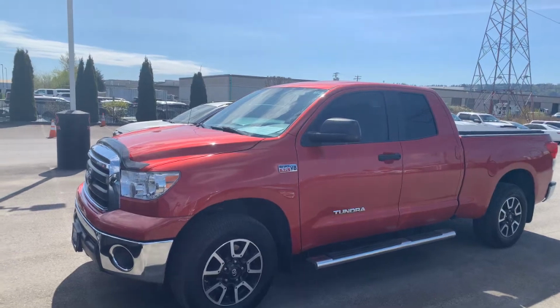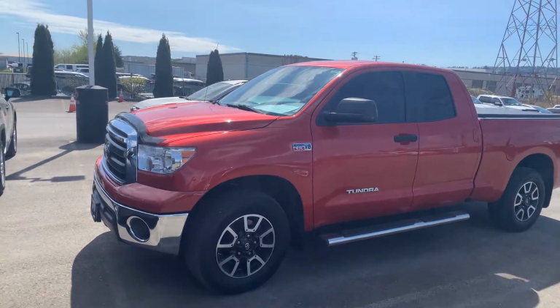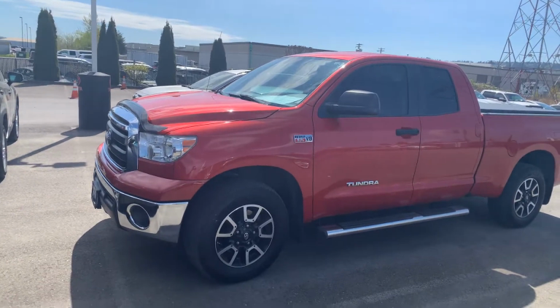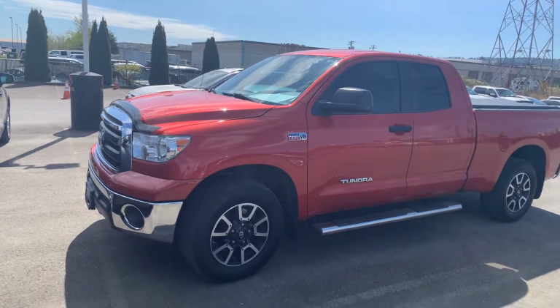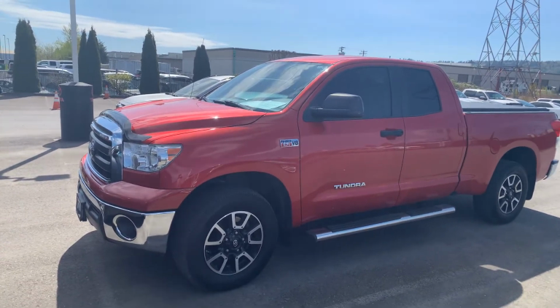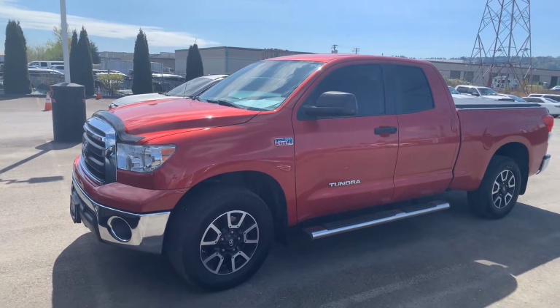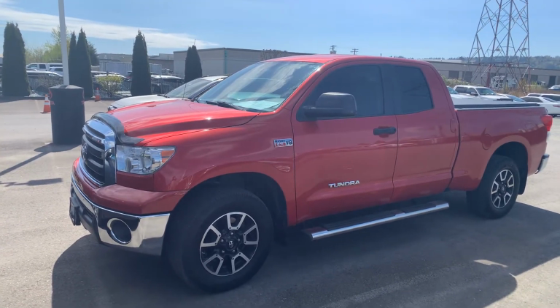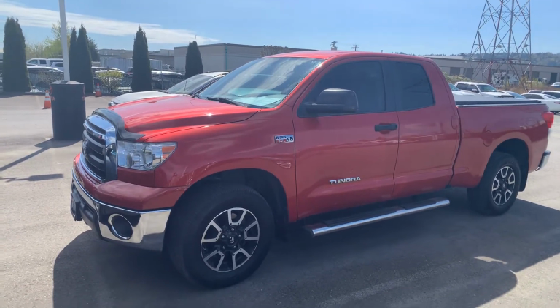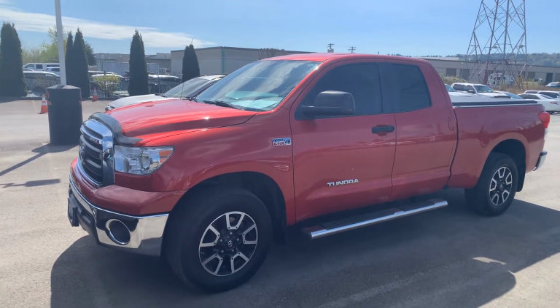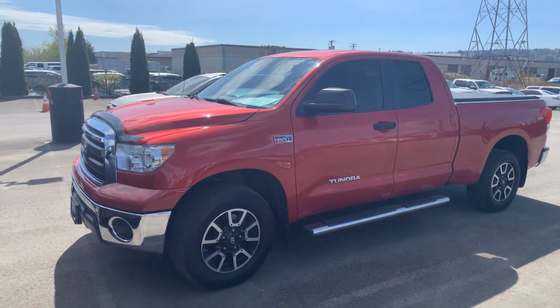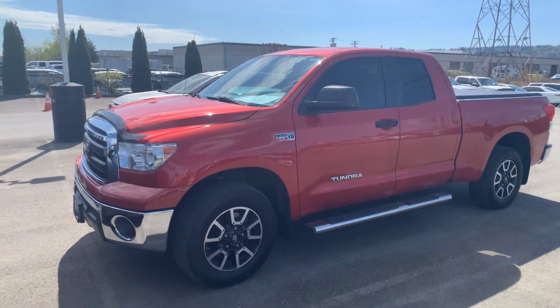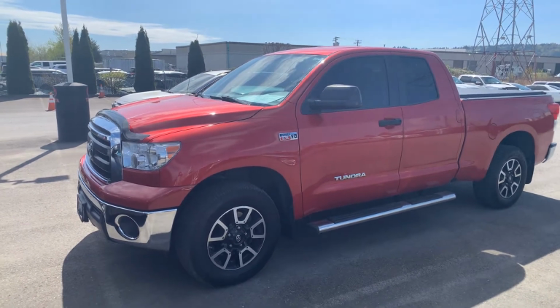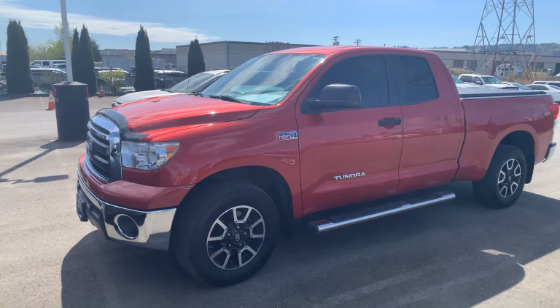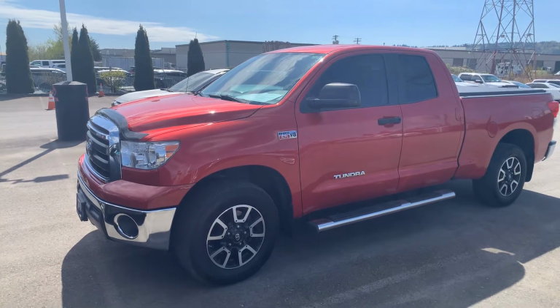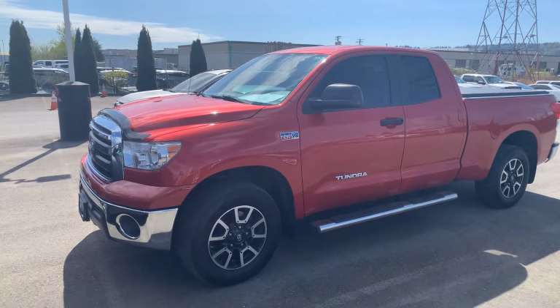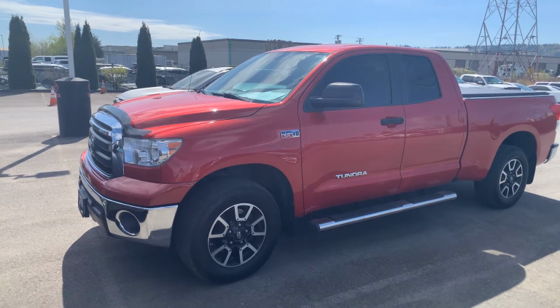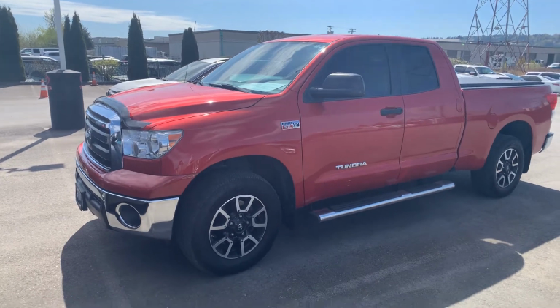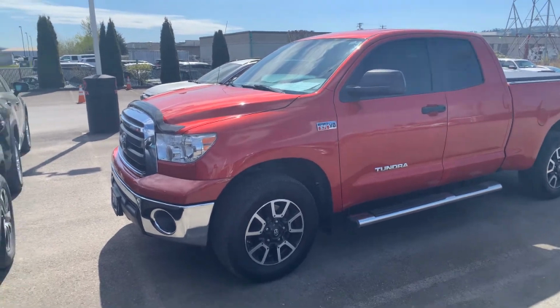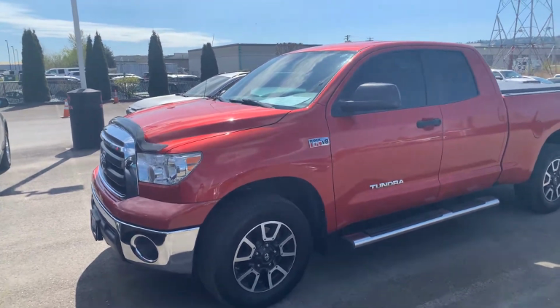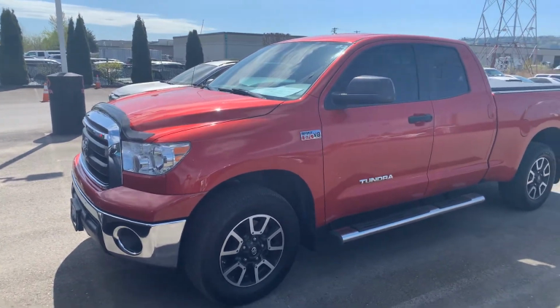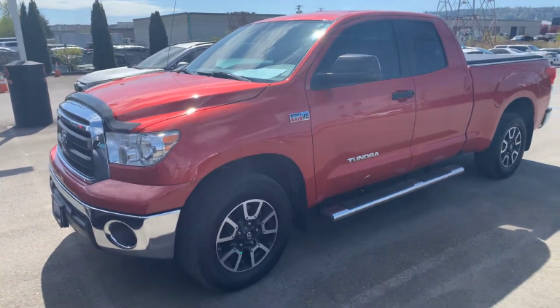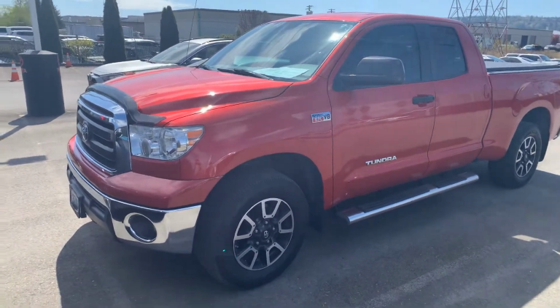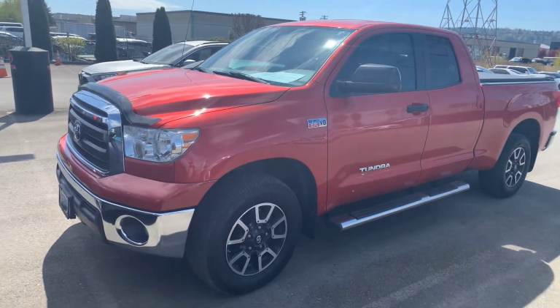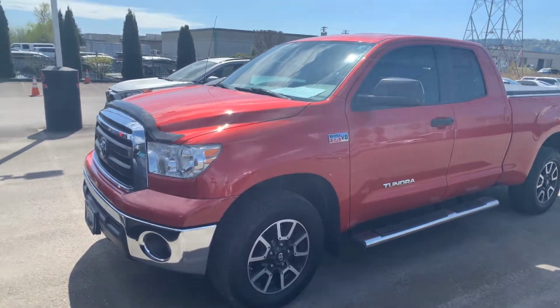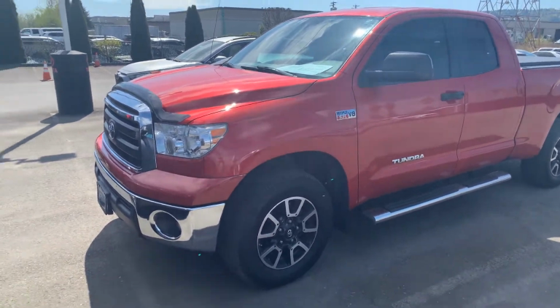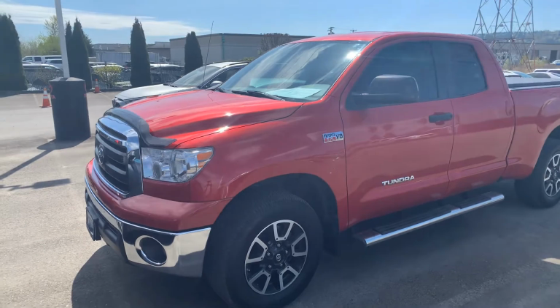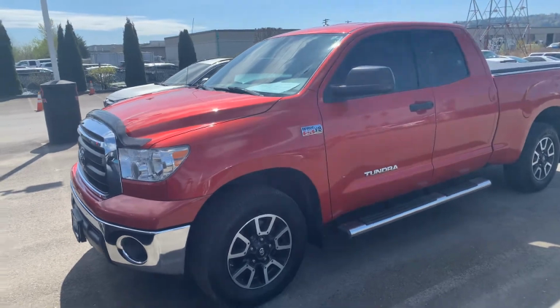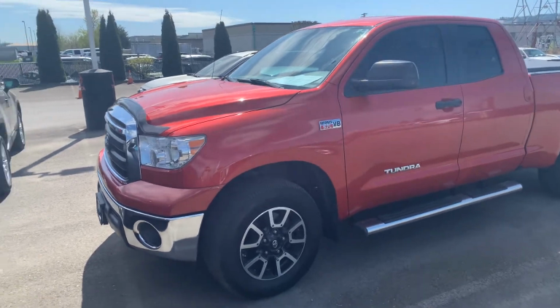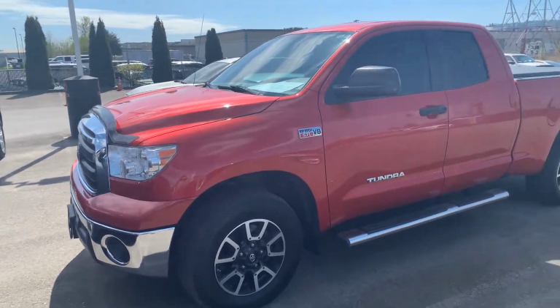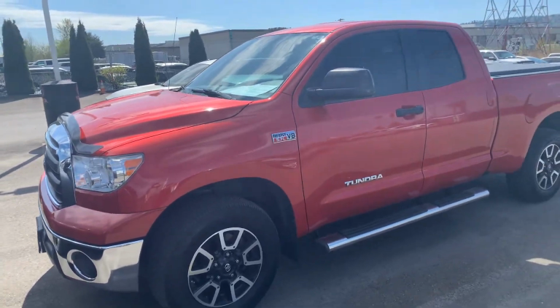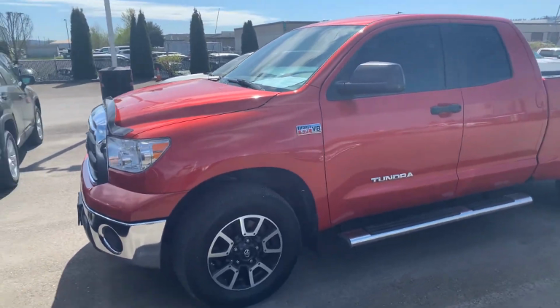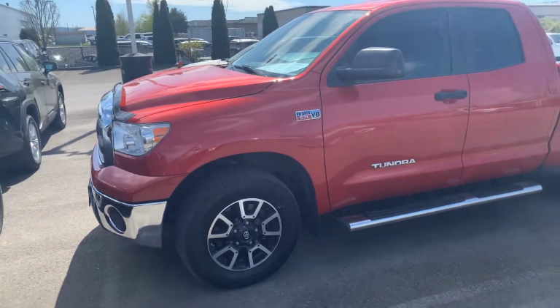Hey Ben, this is that 2012 Tundra that we just got on a trade. I just wanted to bring it up. I know that the 081 that you were looking at originally is gone.